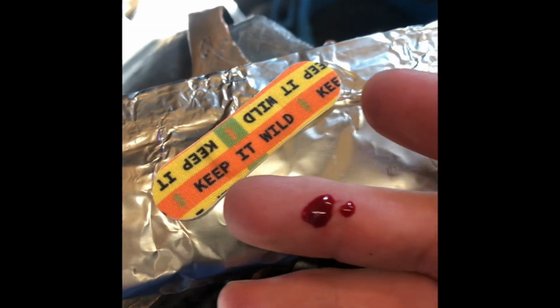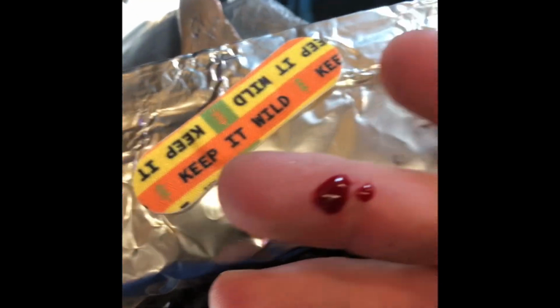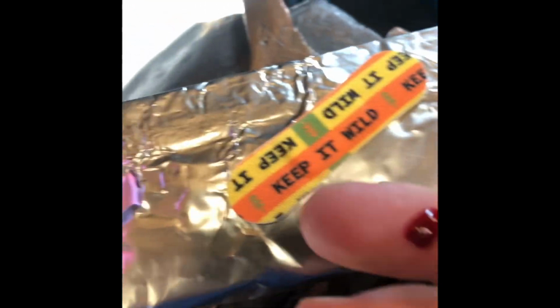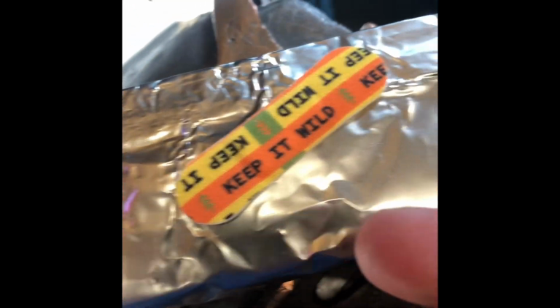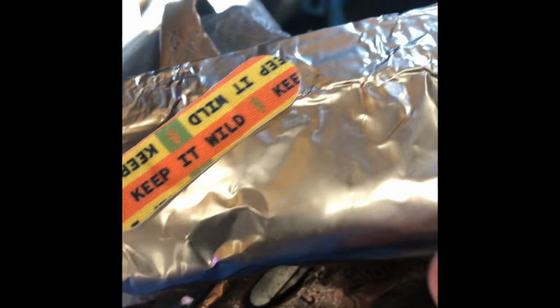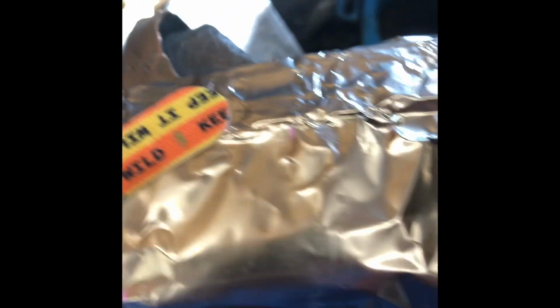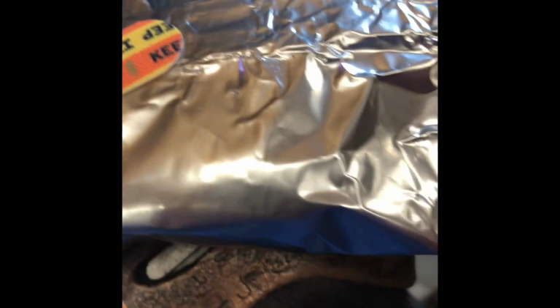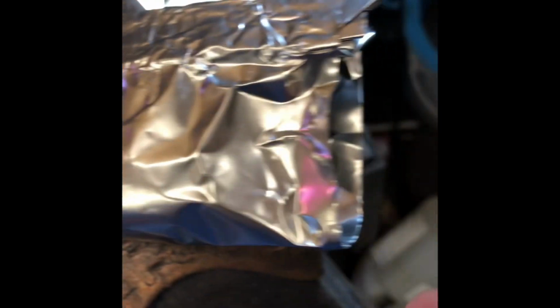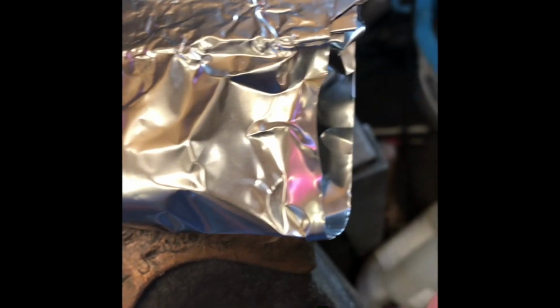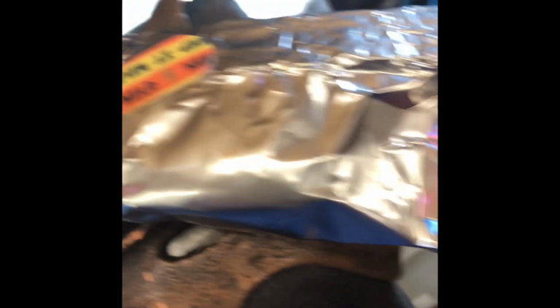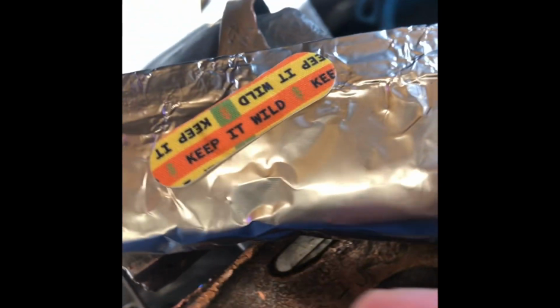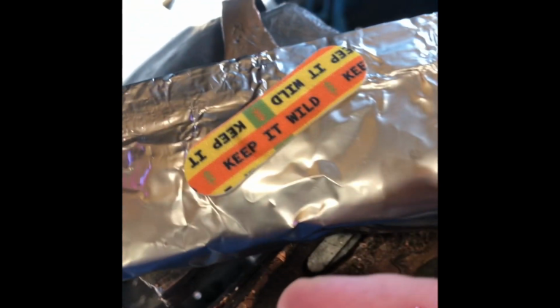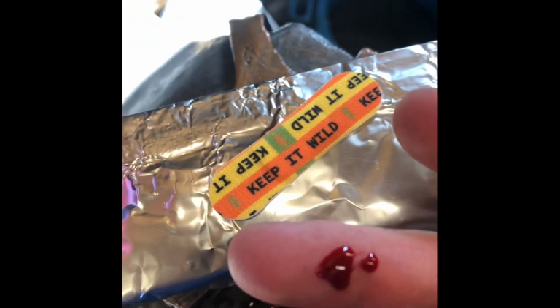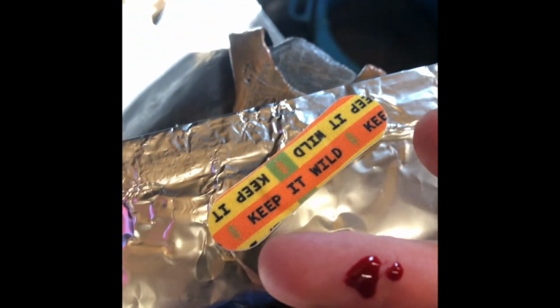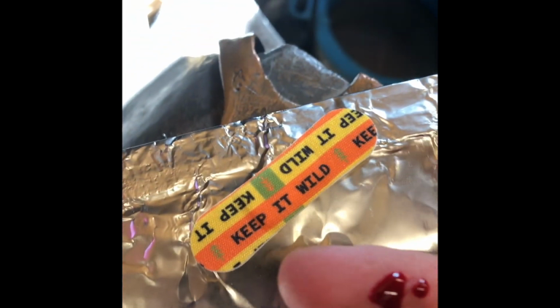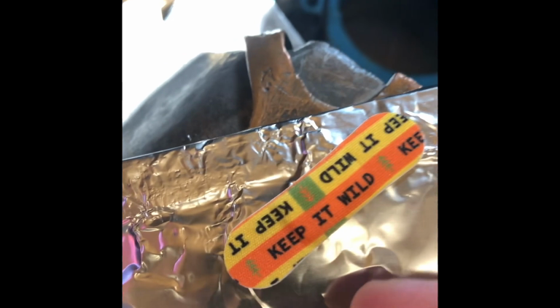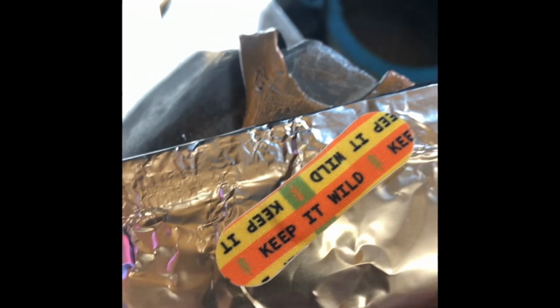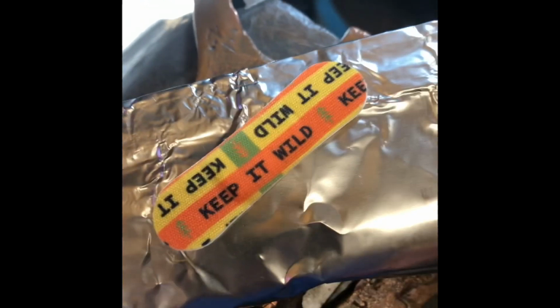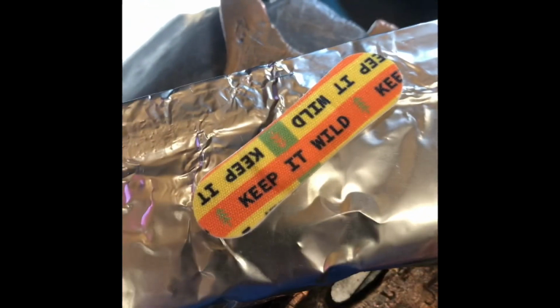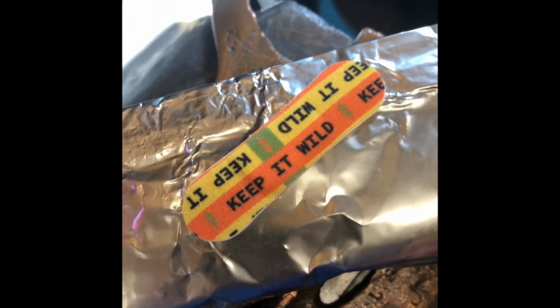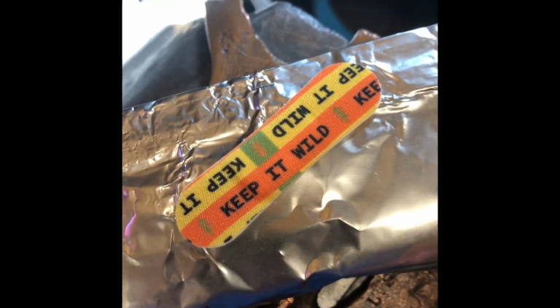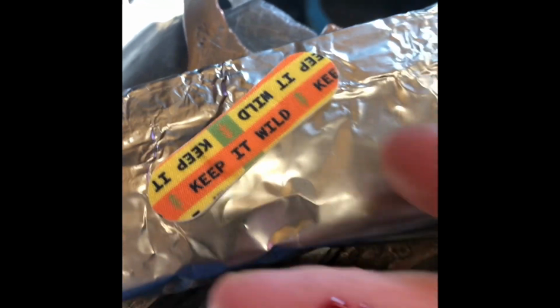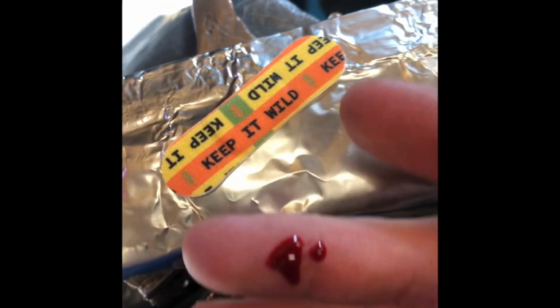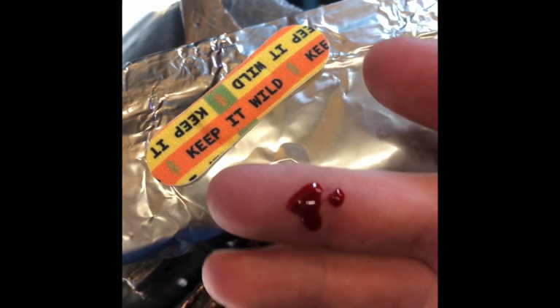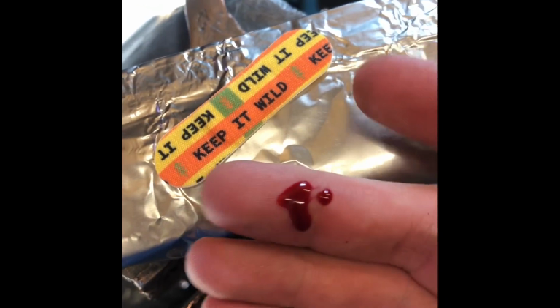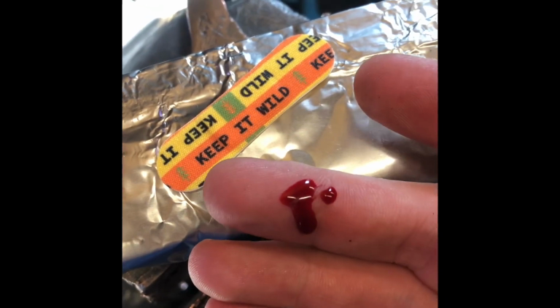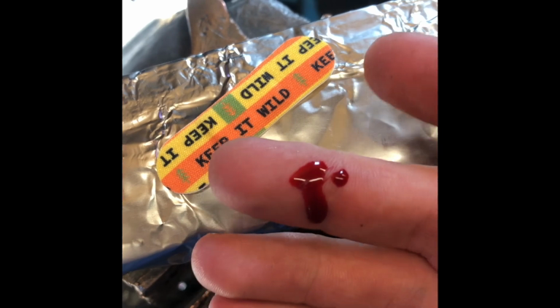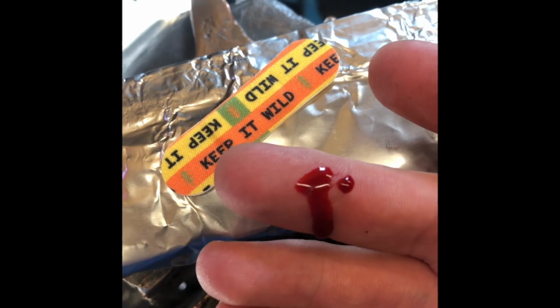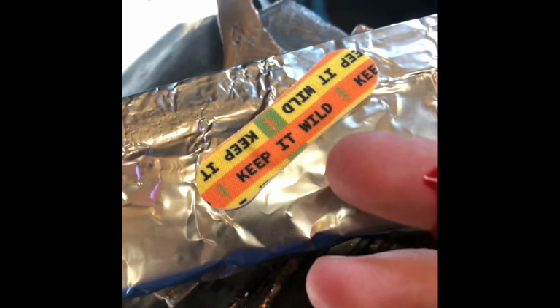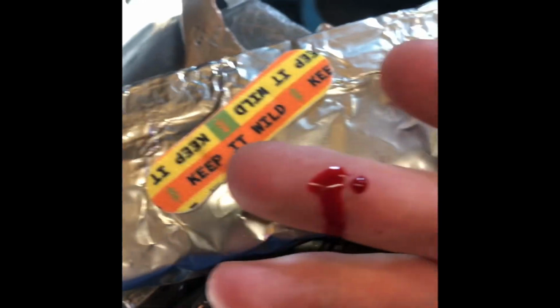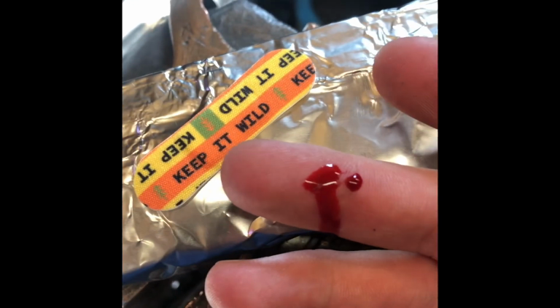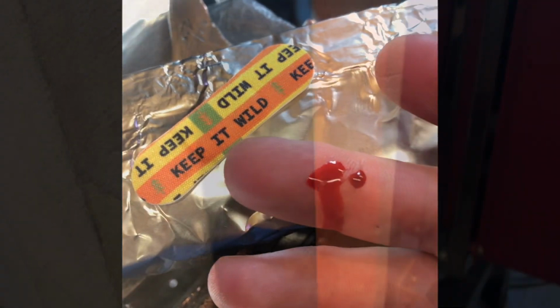If you are going to heat treat your own parts and wrap them in stainless steel tool wrap, make sure that your daughter keeps your shop well stocked with band-aids — because if you're dumb and you don't wear gloves like you should, inevitably you will need one.